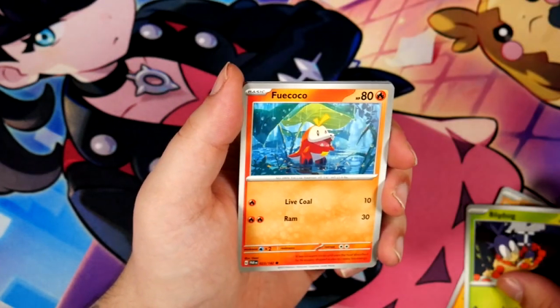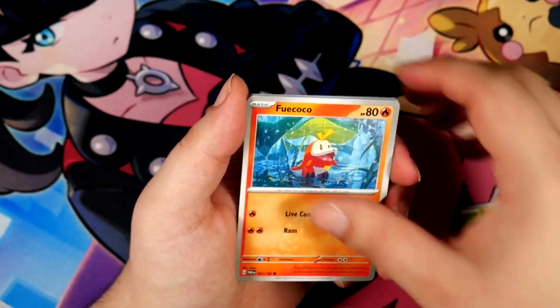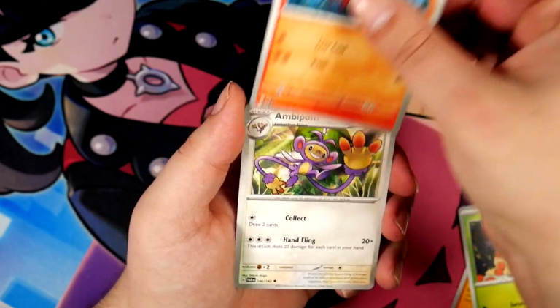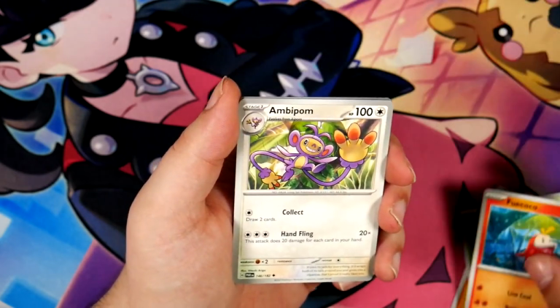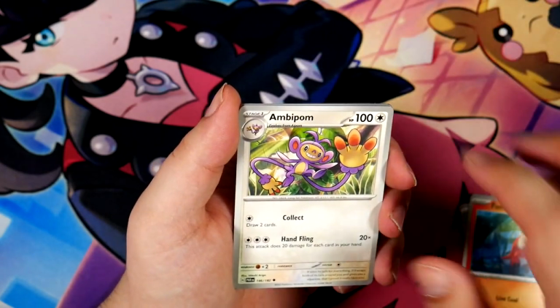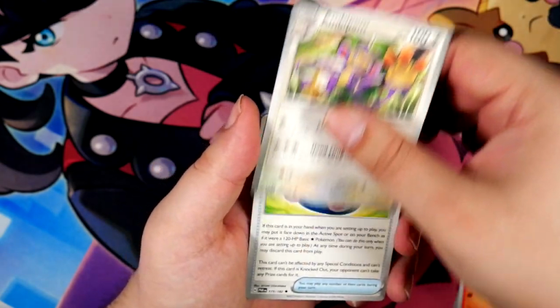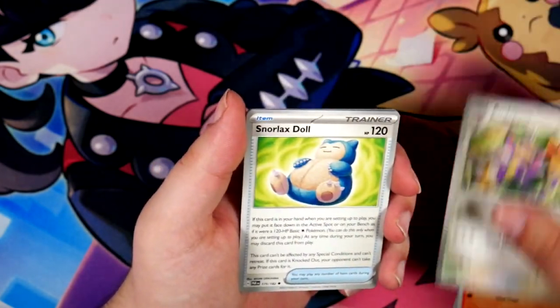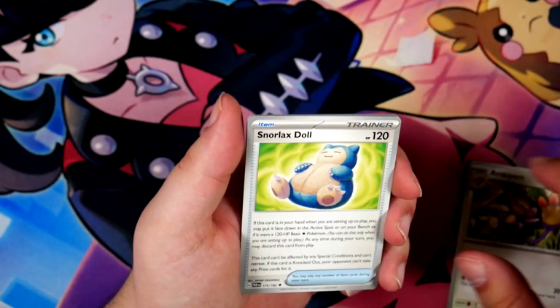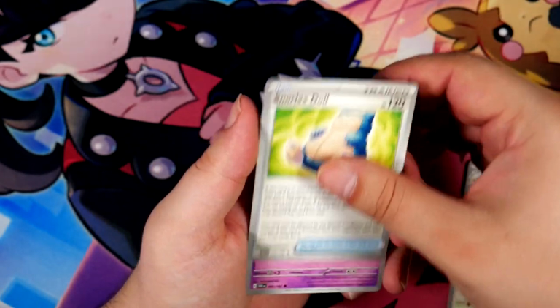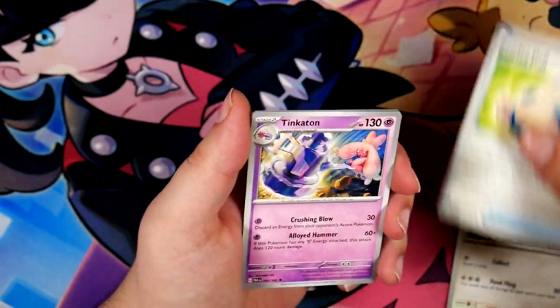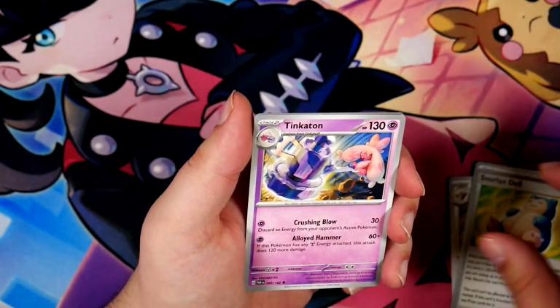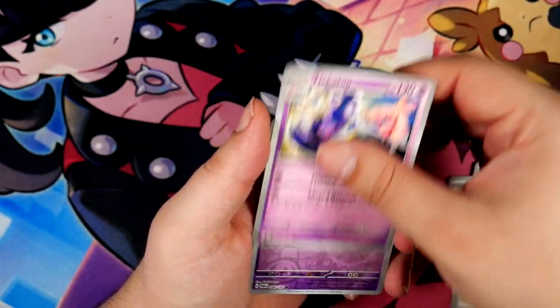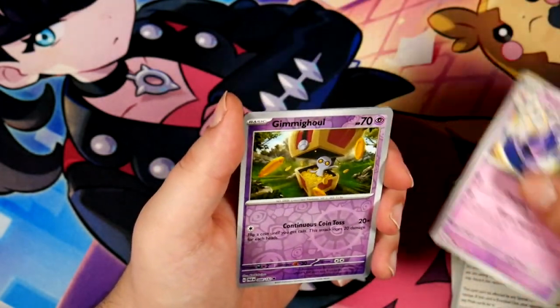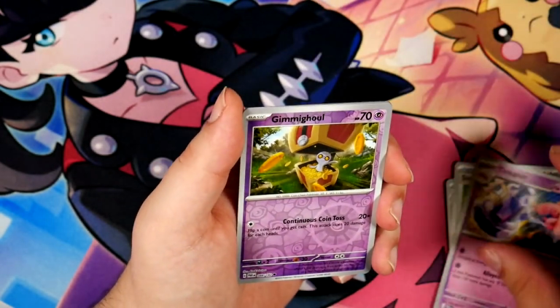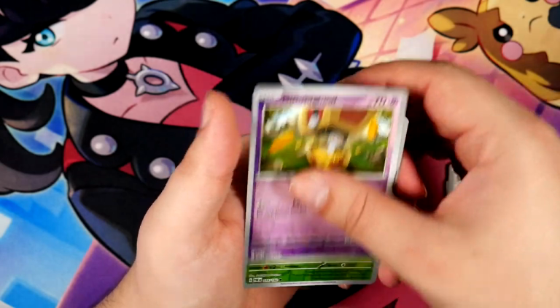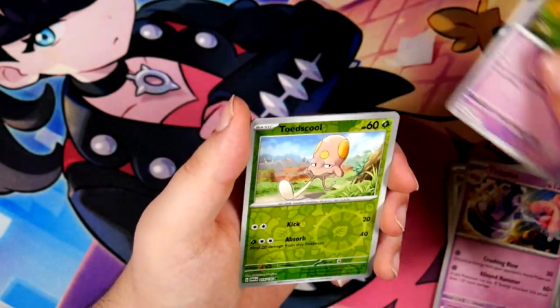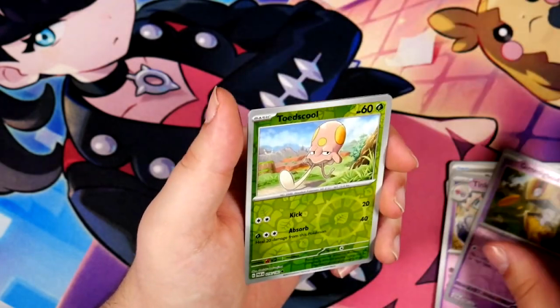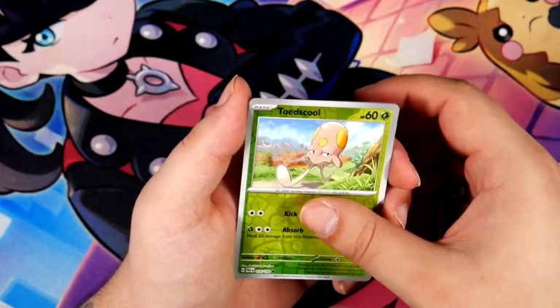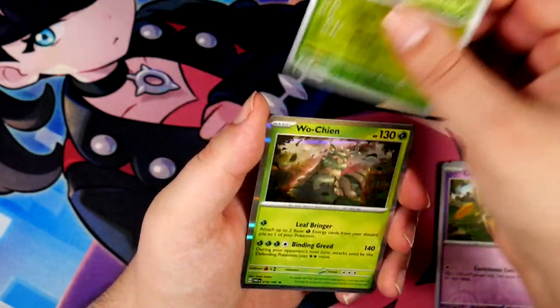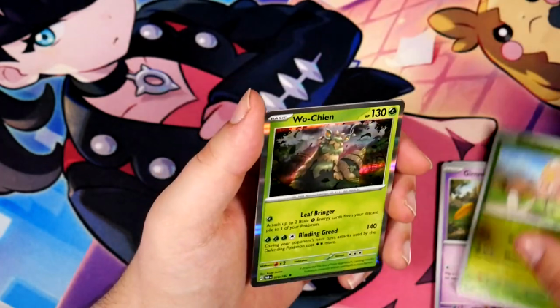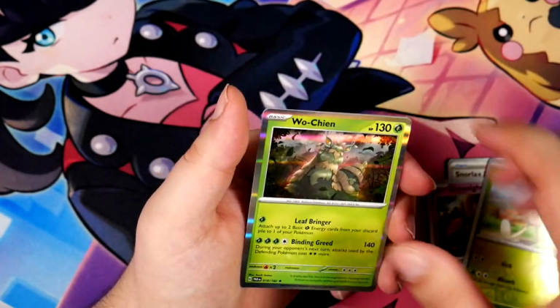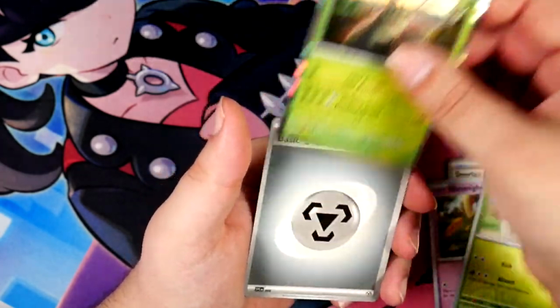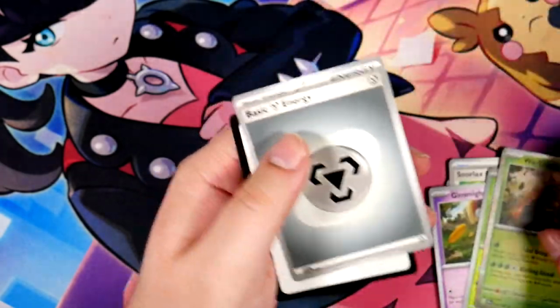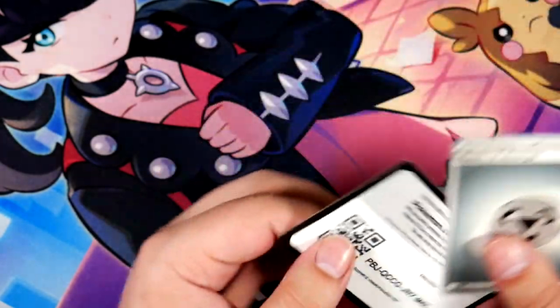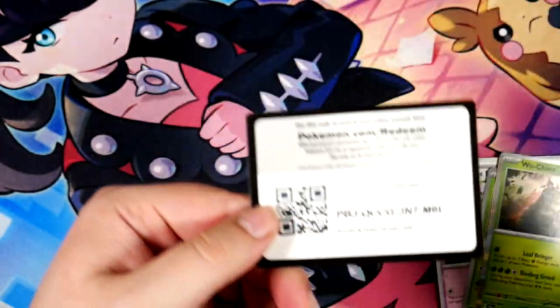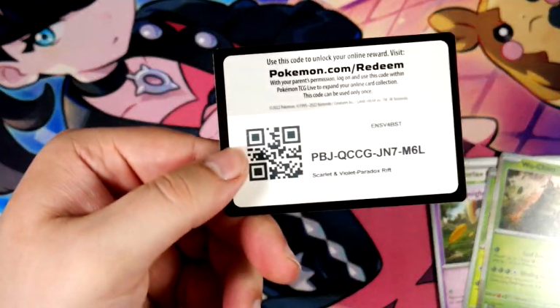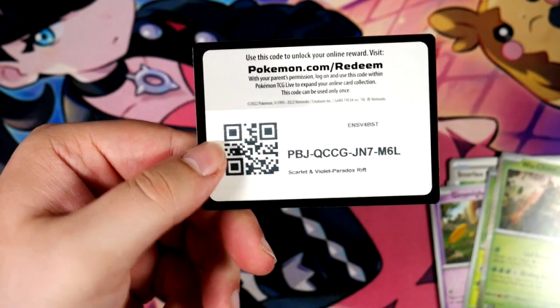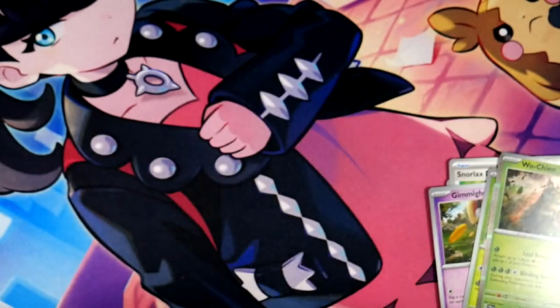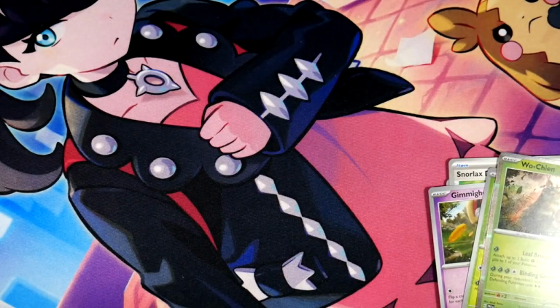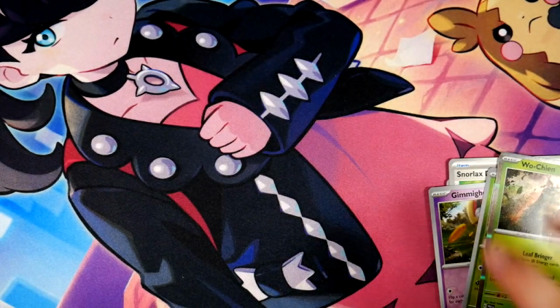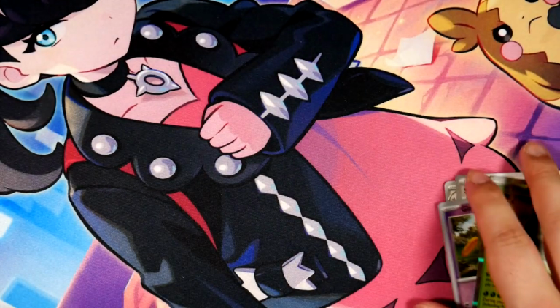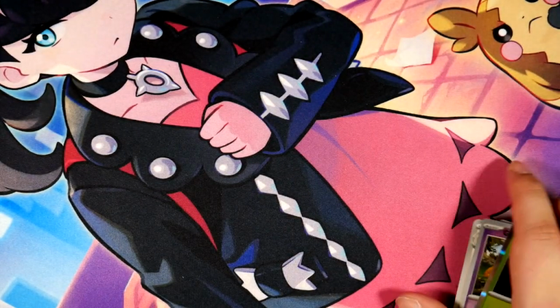I'd probably take Altaria because that's a Gen 3 Pokemon, and as you know I do love Gen 3 — my favorite generation. Gimme Ghoul. Got a Toad School and a Vuxian. Here is the code card. Gen 3 Best Gen — don't @ me.